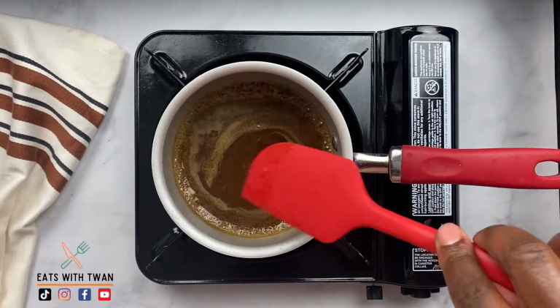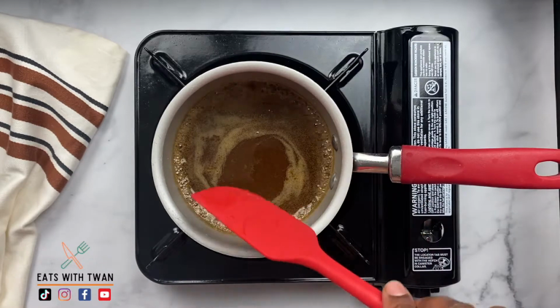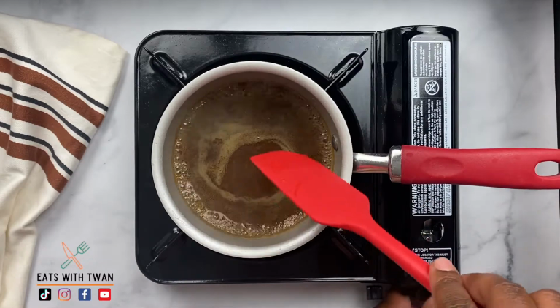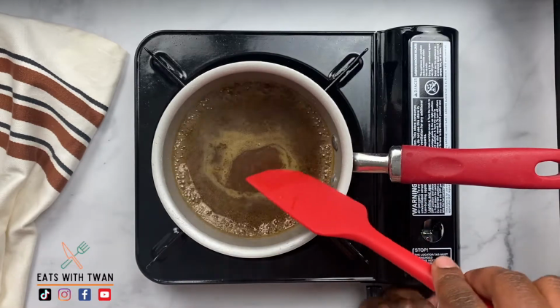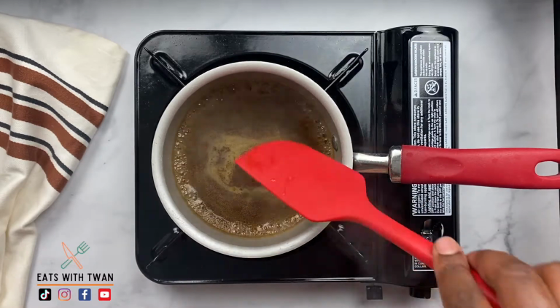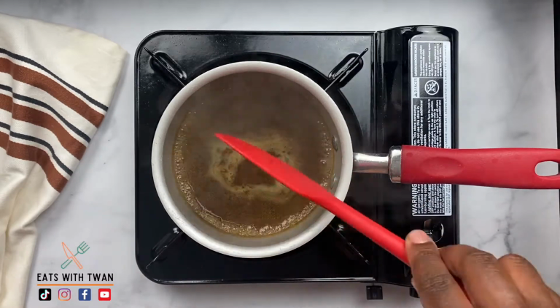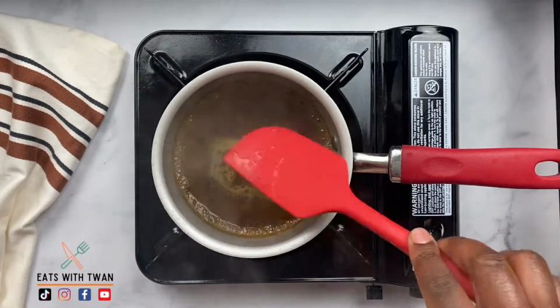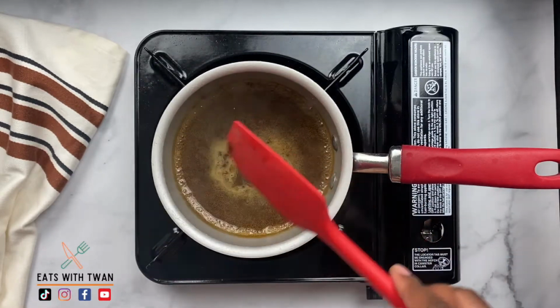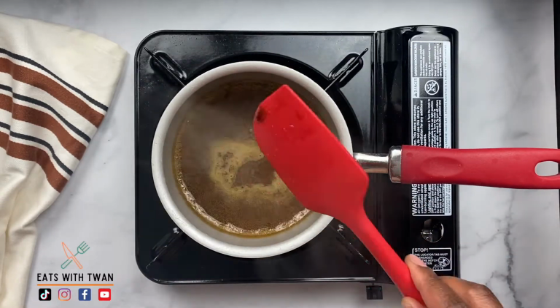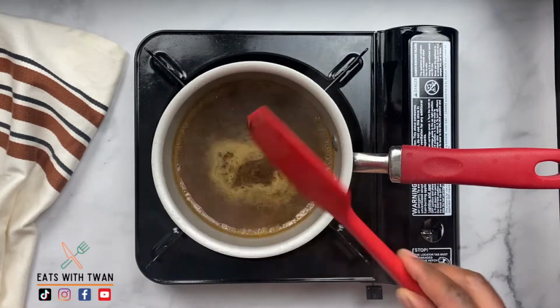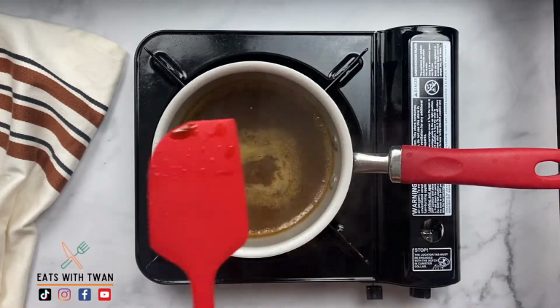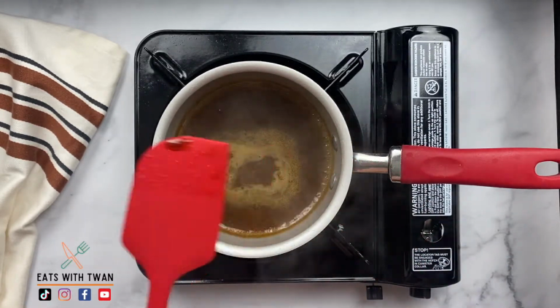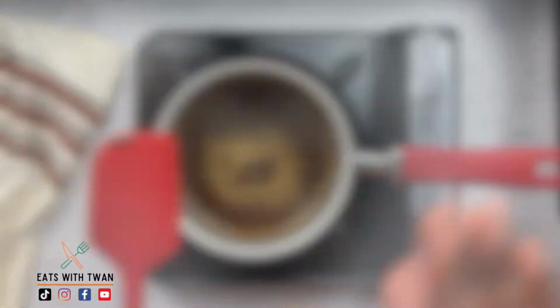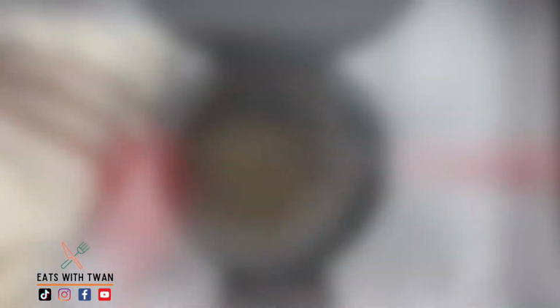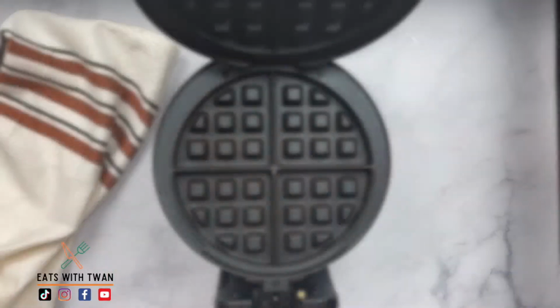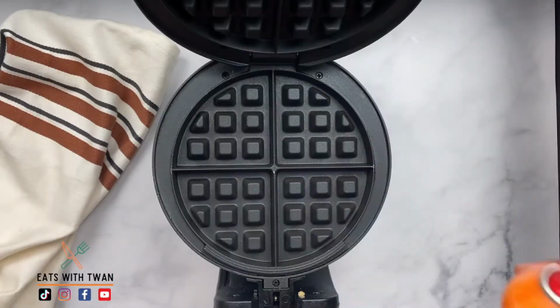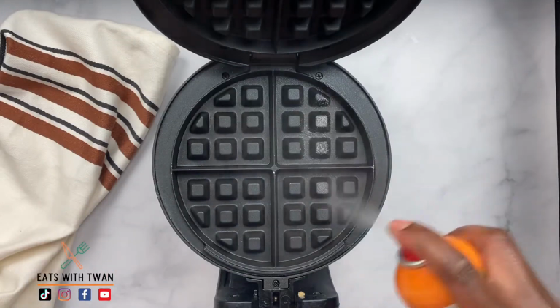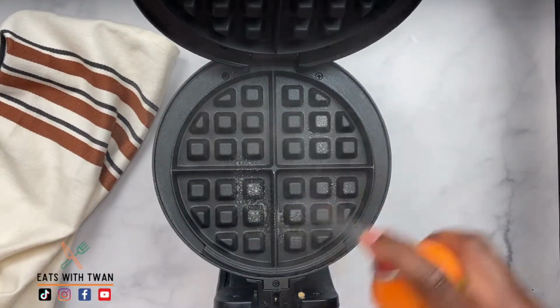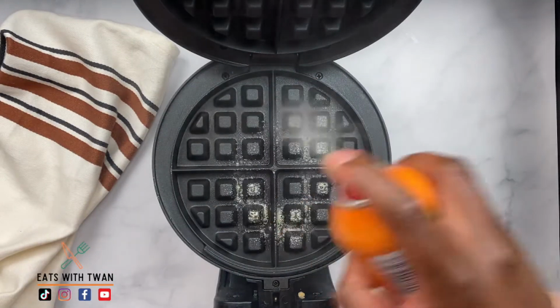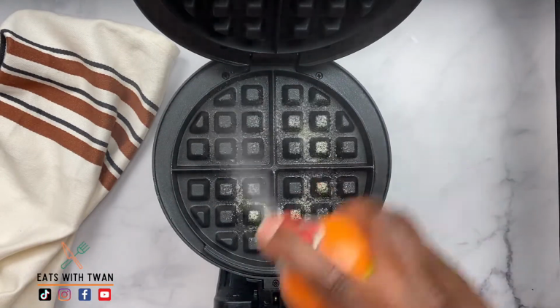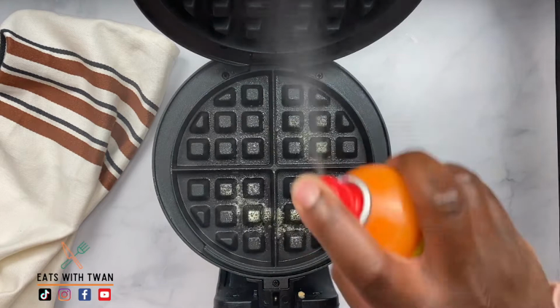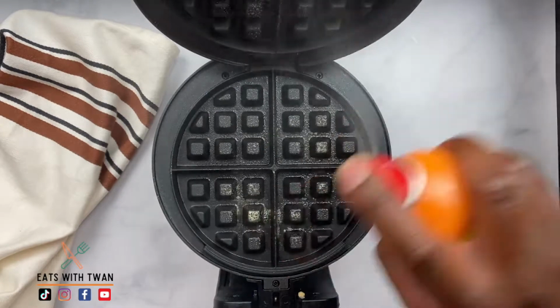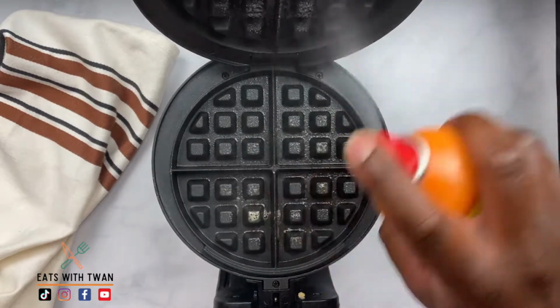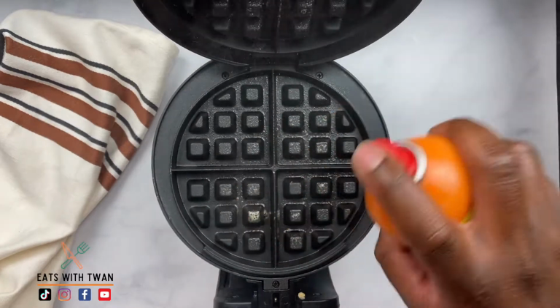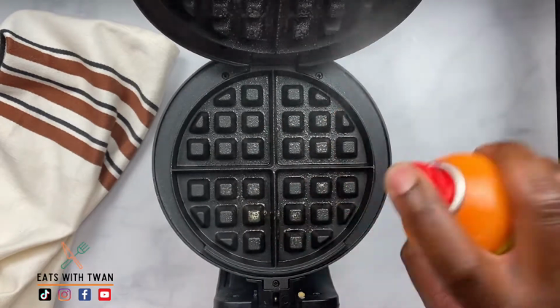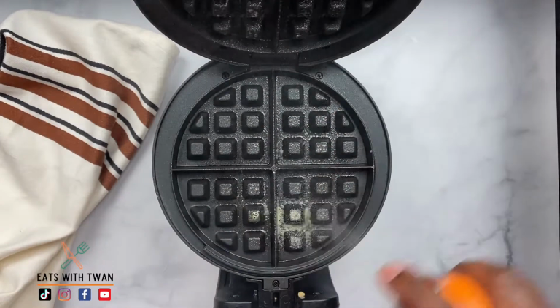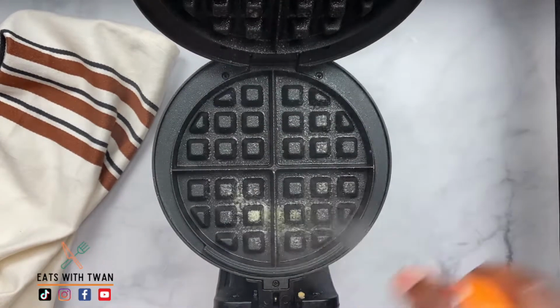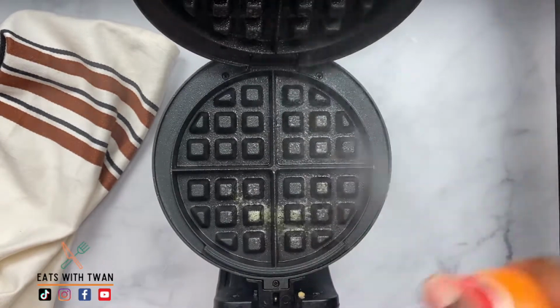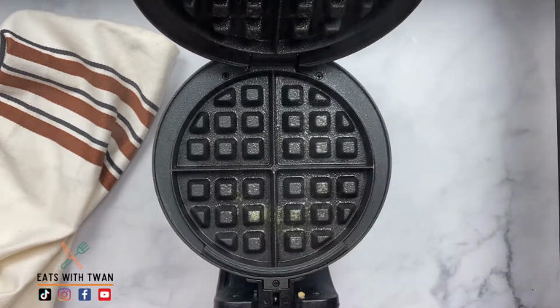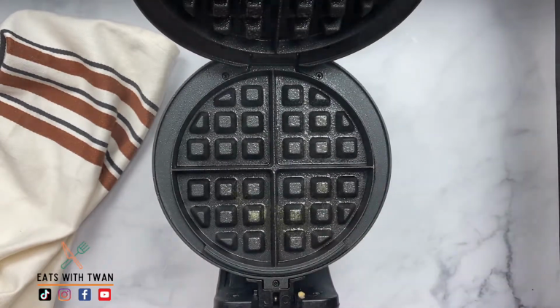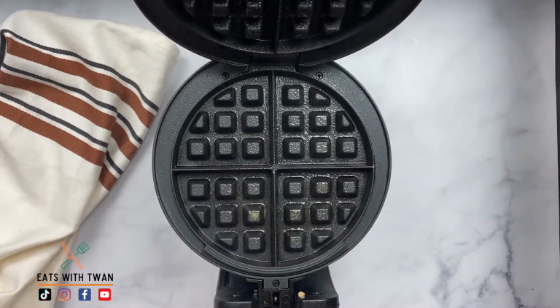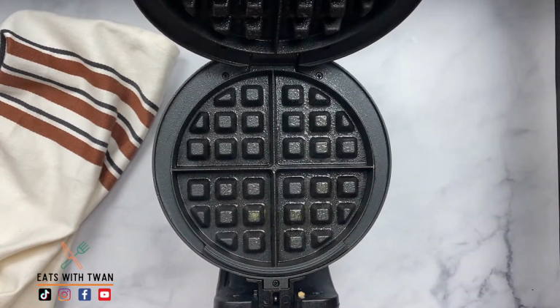So you let that simmer for a little bit, thicken, and you're going to set that aside. Then while that's set aside, you're going to go ahead and make your waffle.